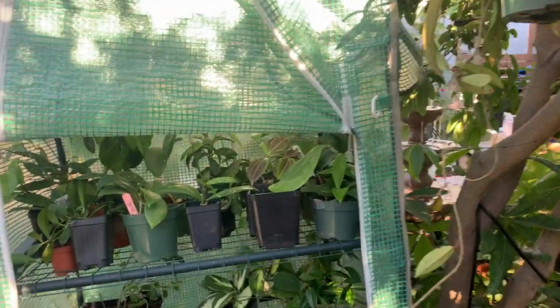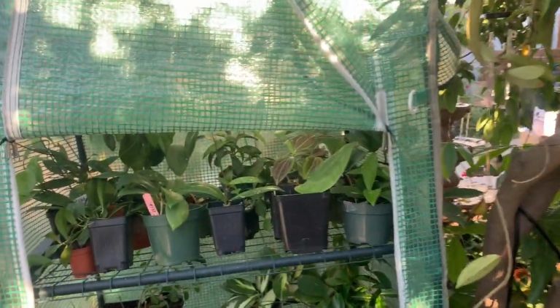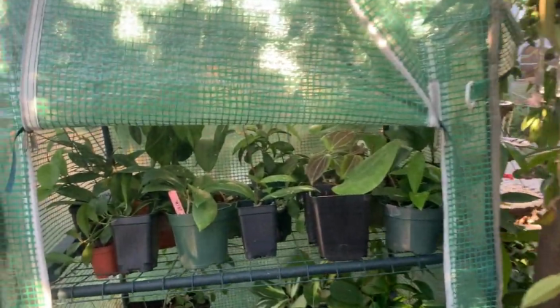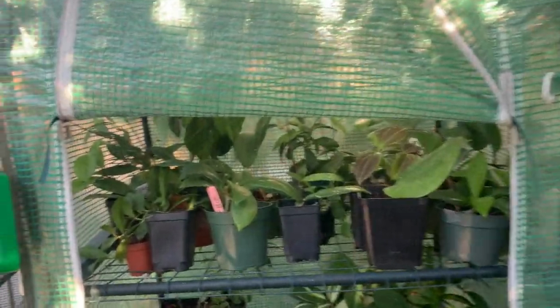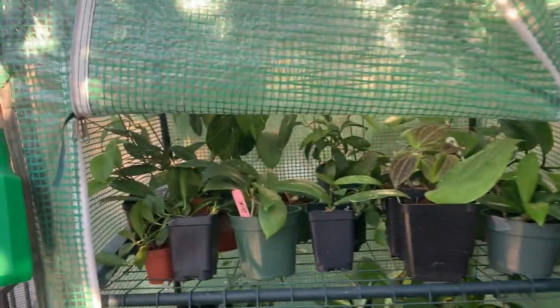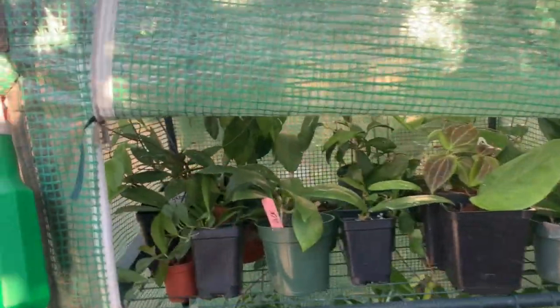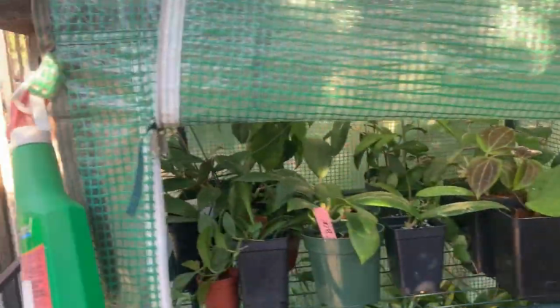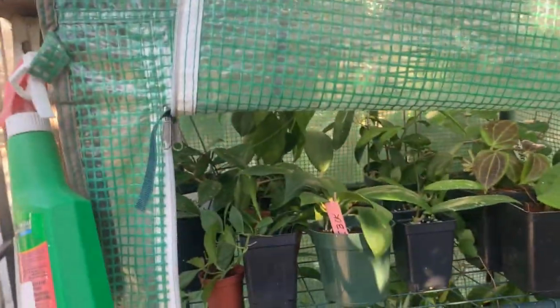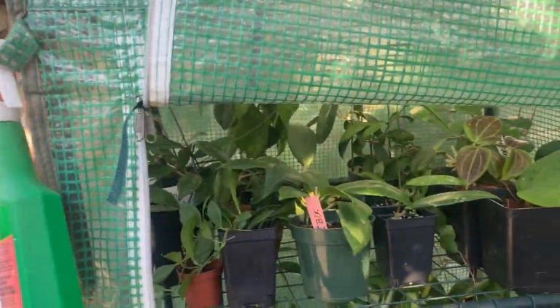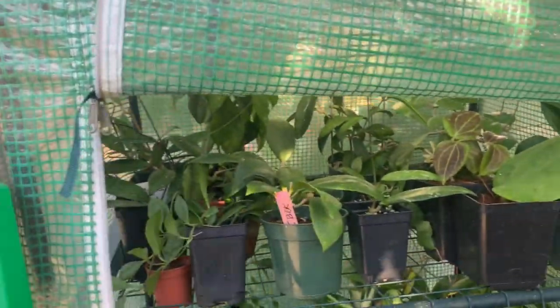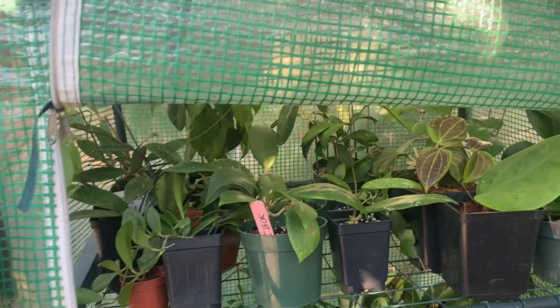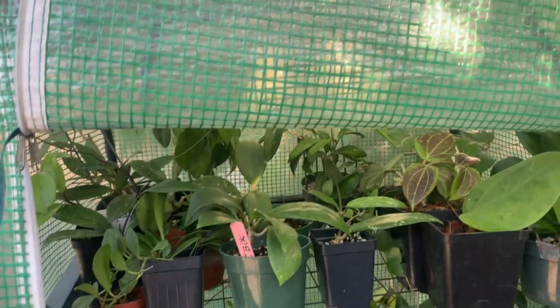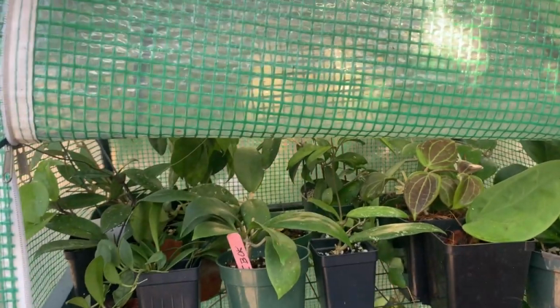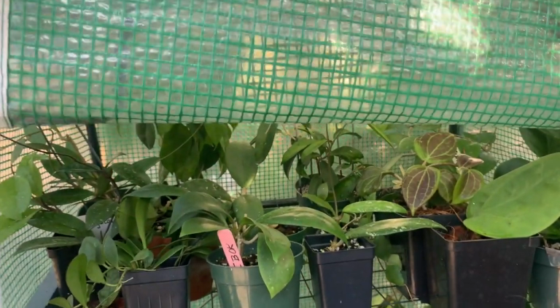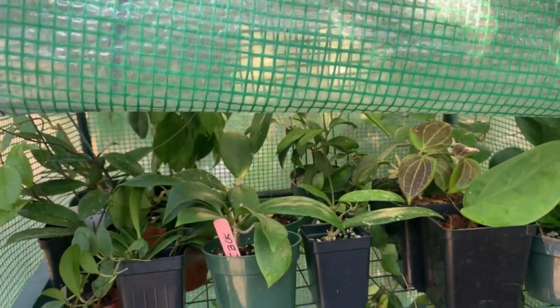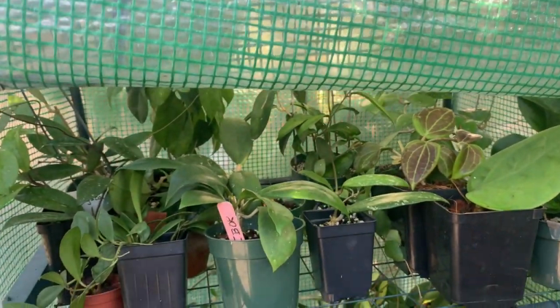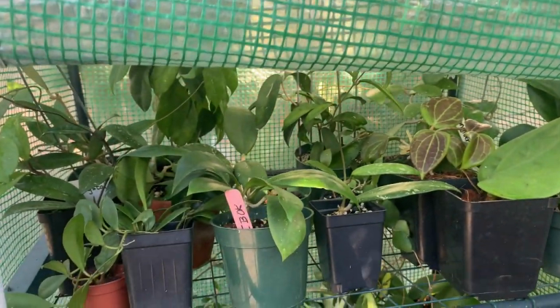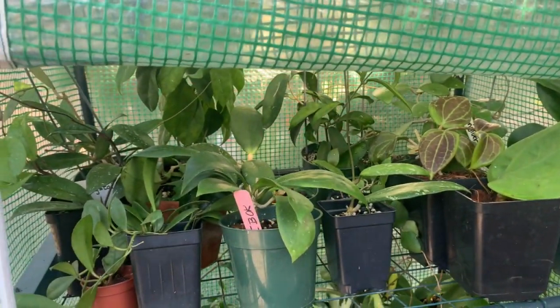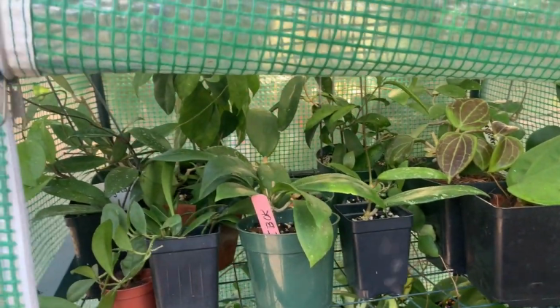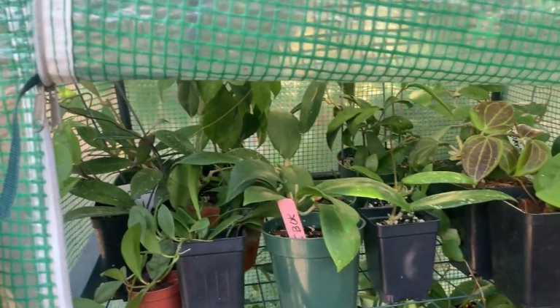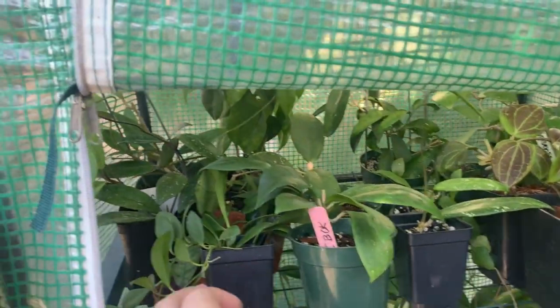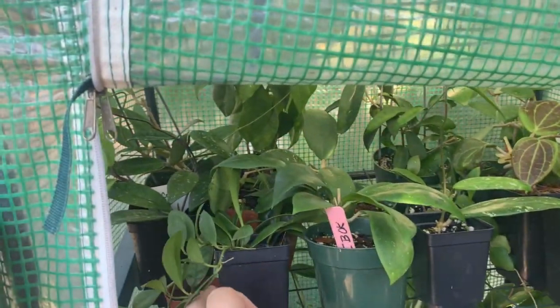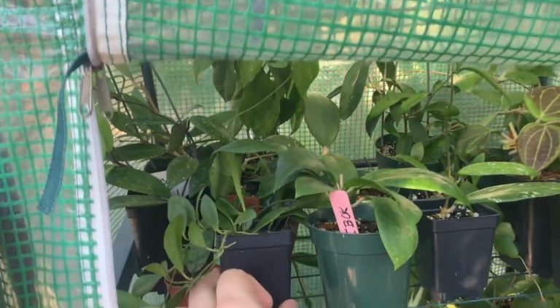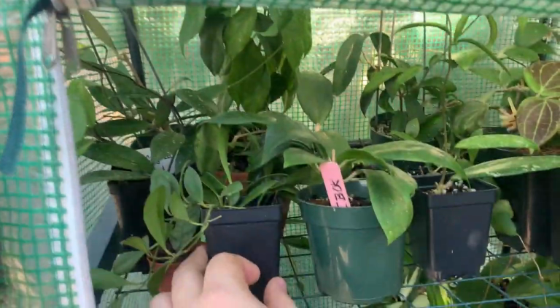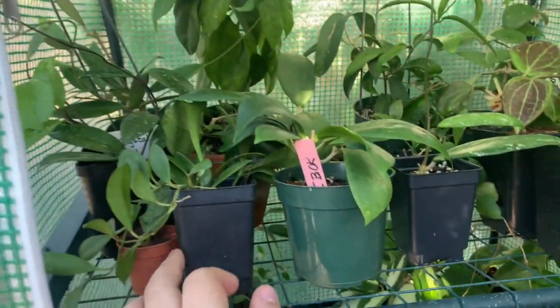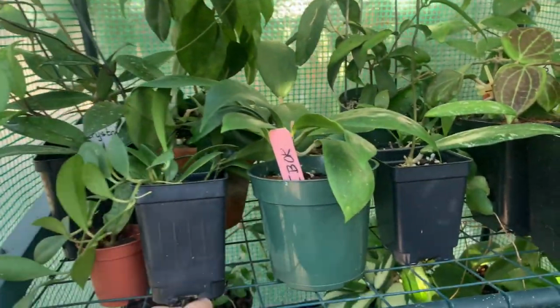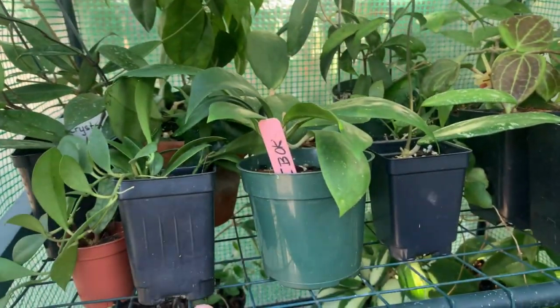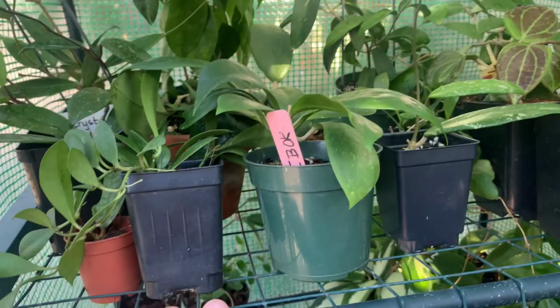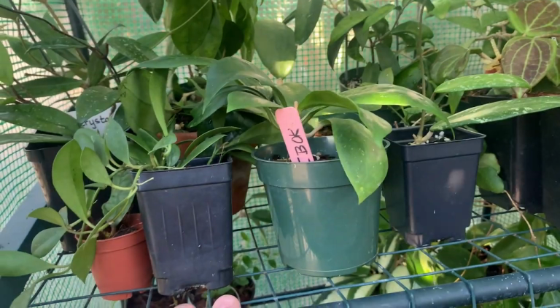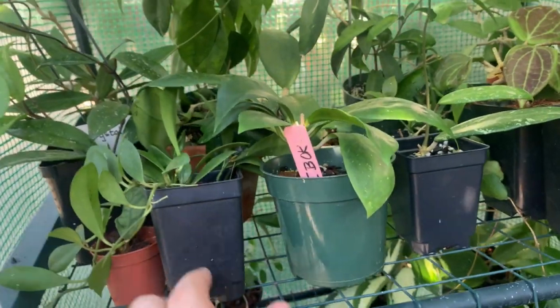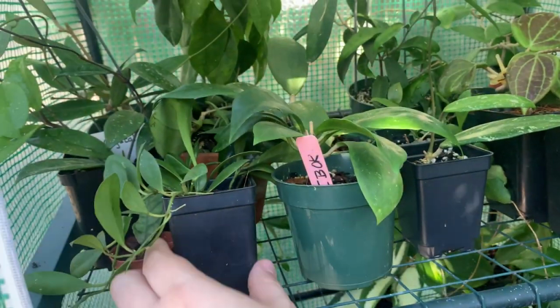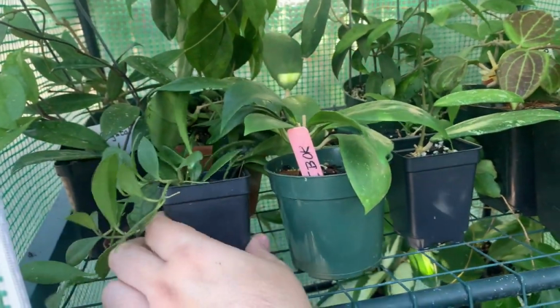All right guys, let's go ahead and show you this little greenhouse. This is not a walk-in greenhouse, it's just a smaller greenhouse, but let's go ahead and get started with what I have in here.